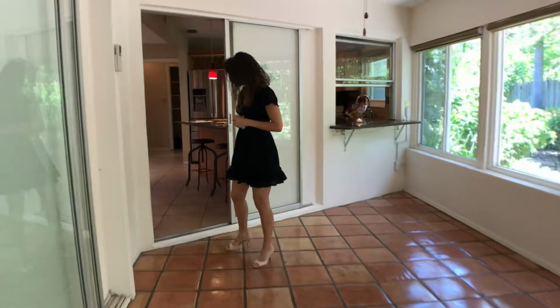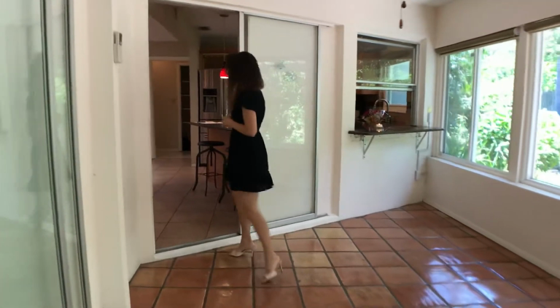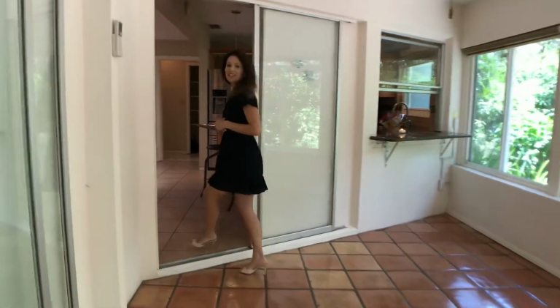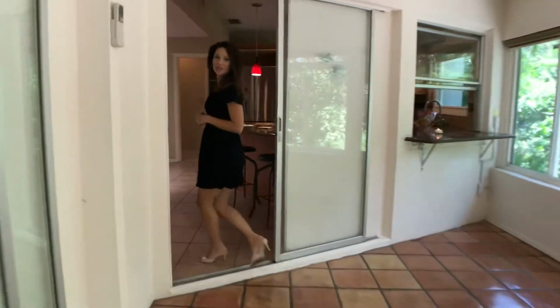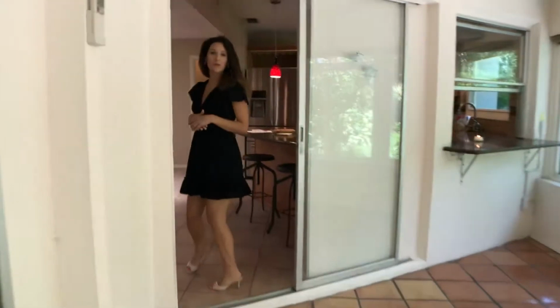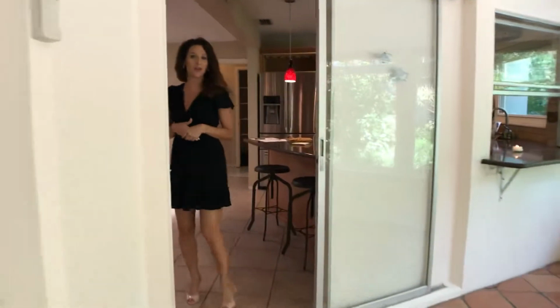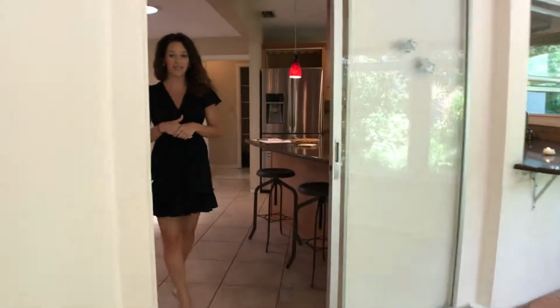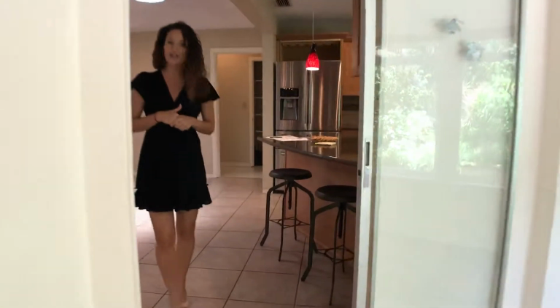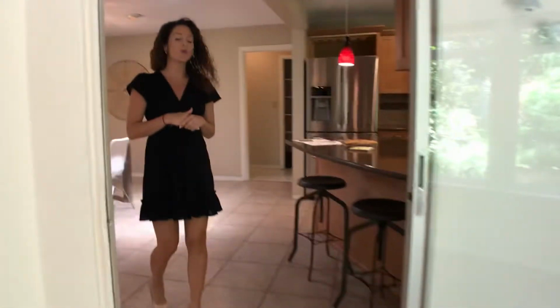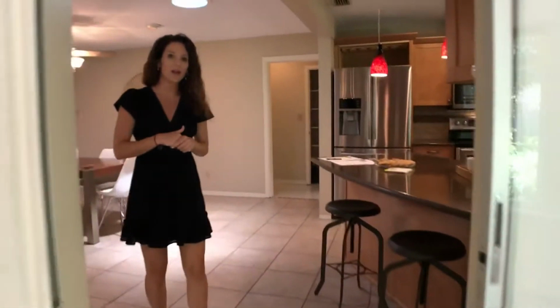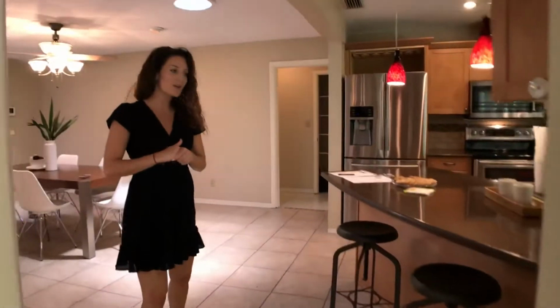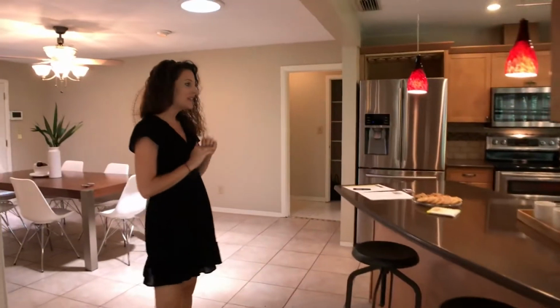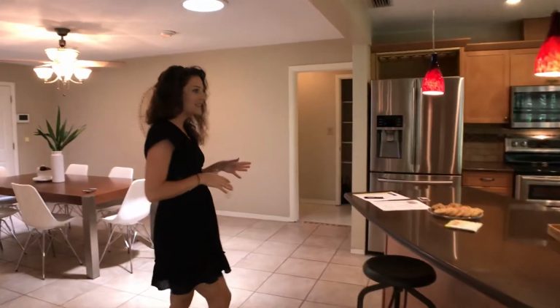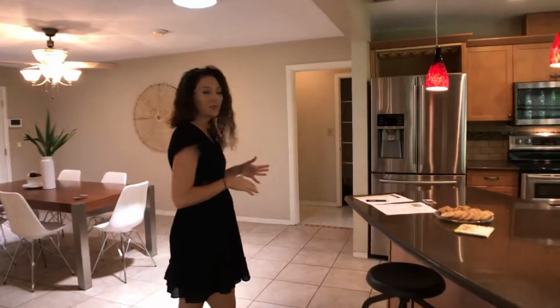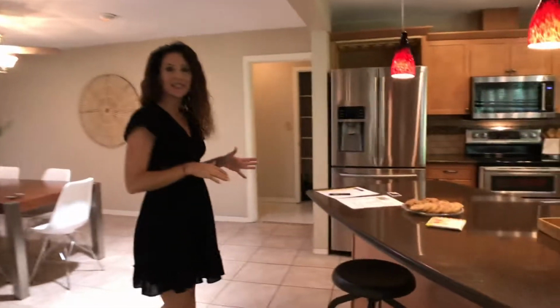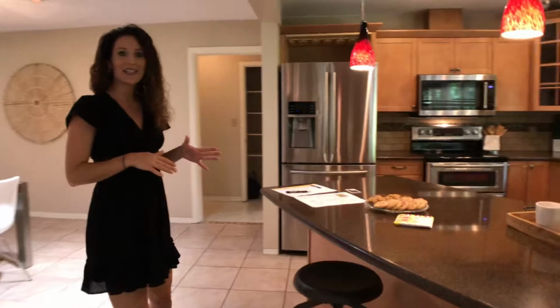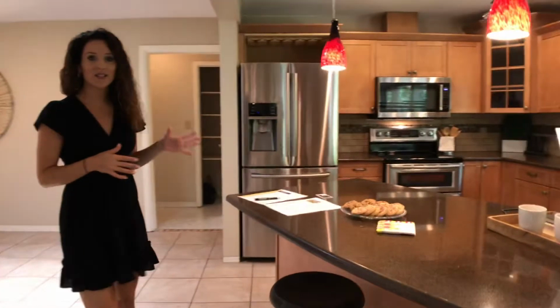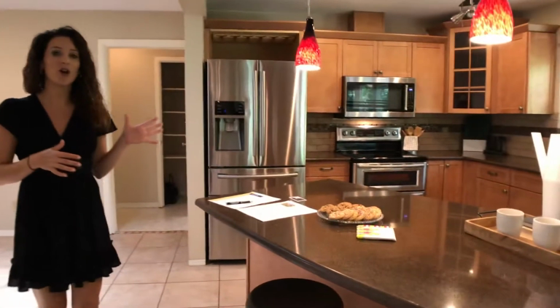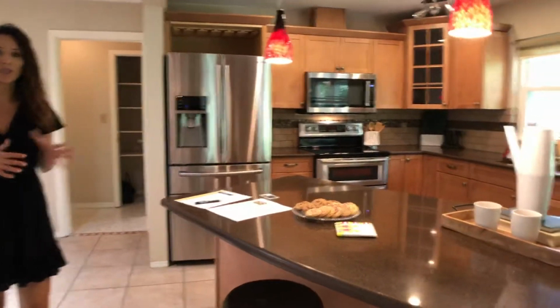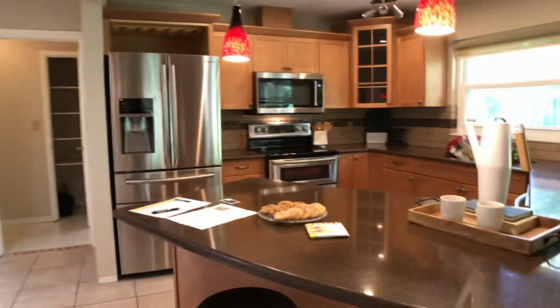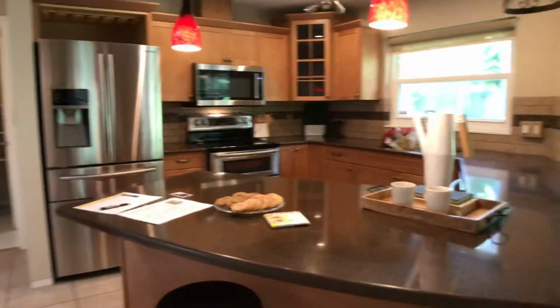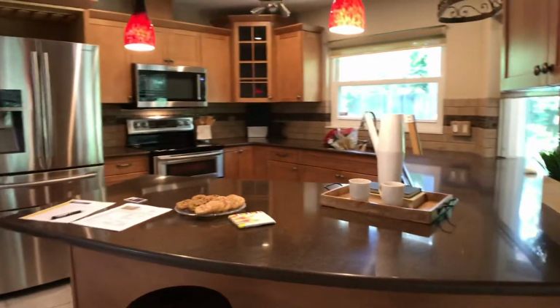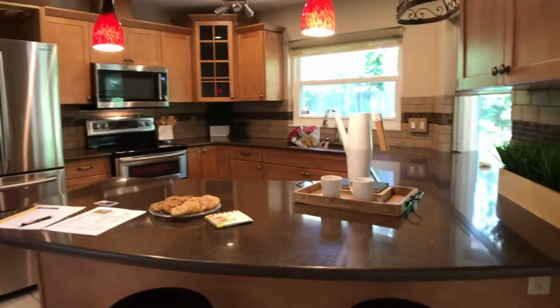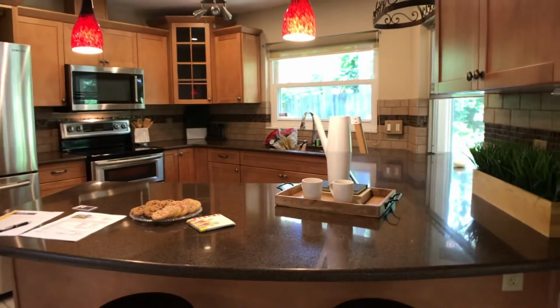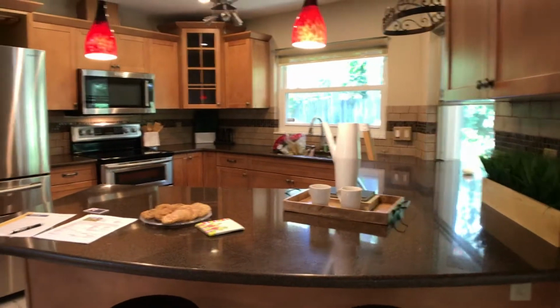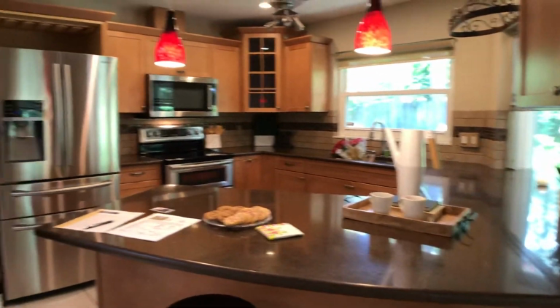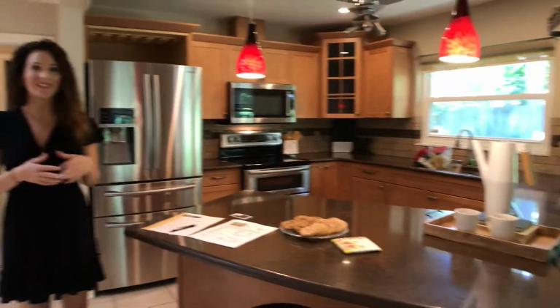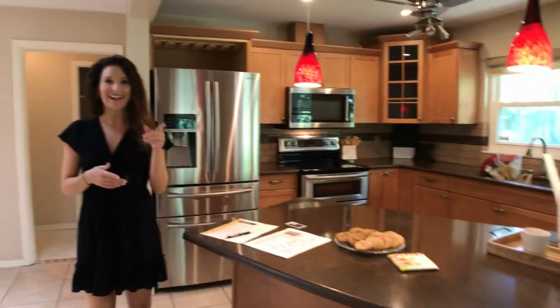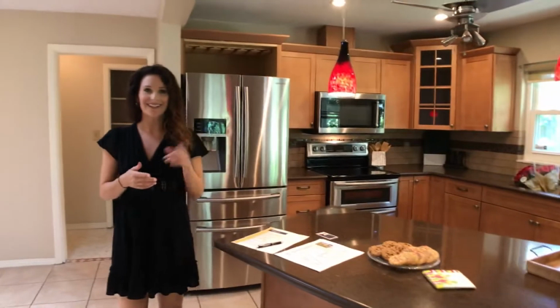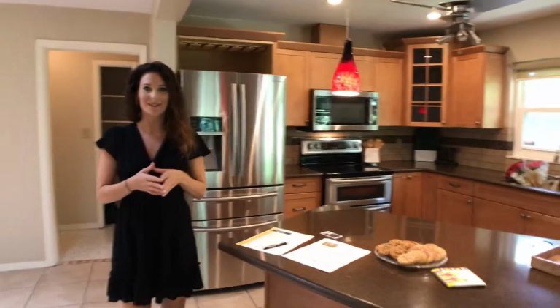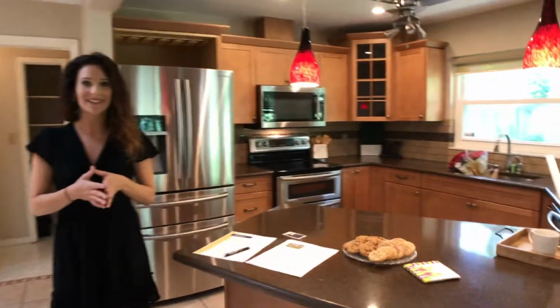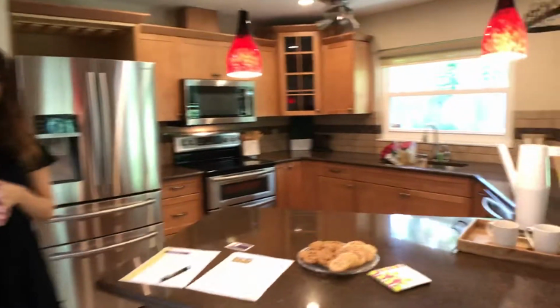Coming in this way, we've got the kitchen, which has been beautifully updated with quartz countertops, stainless steel appliances, and nice solid wood cabinetry. There's a cute little cut-through window, so you can easily access the outside space there.